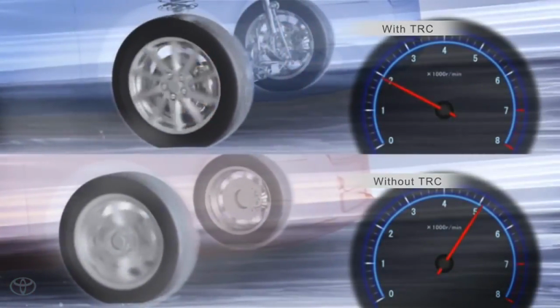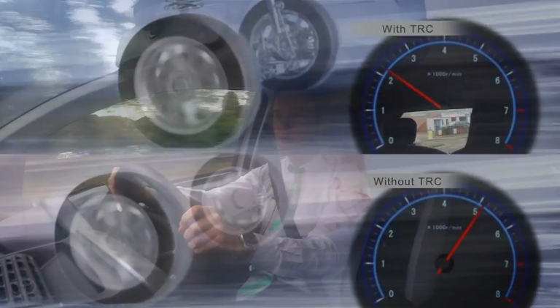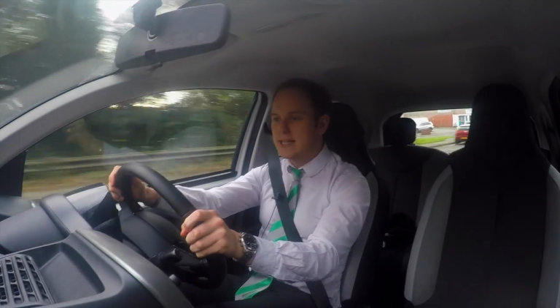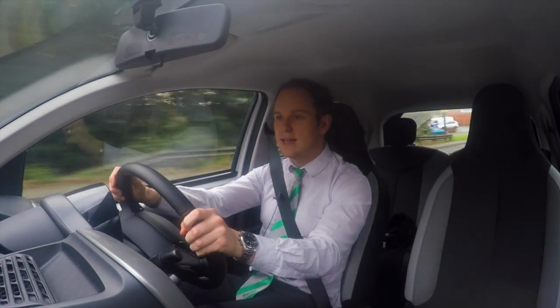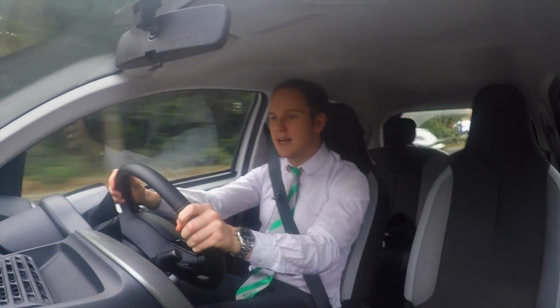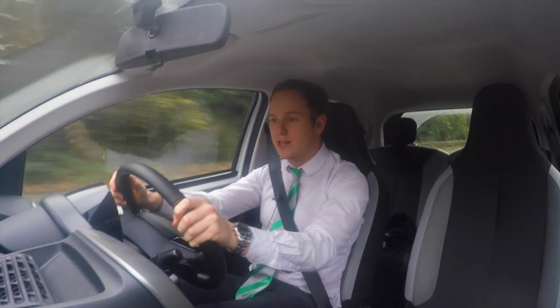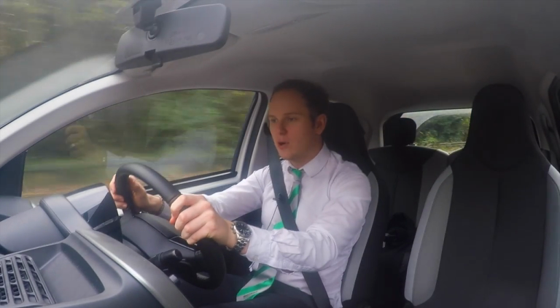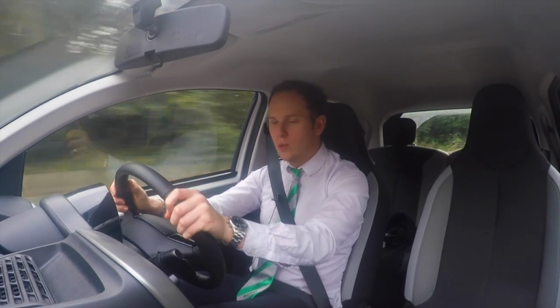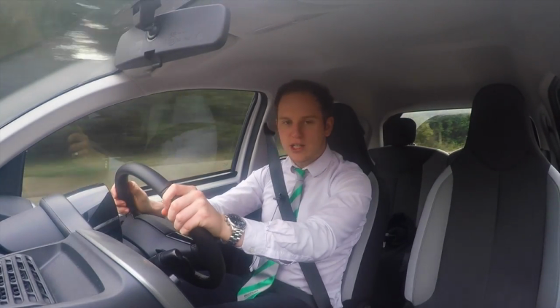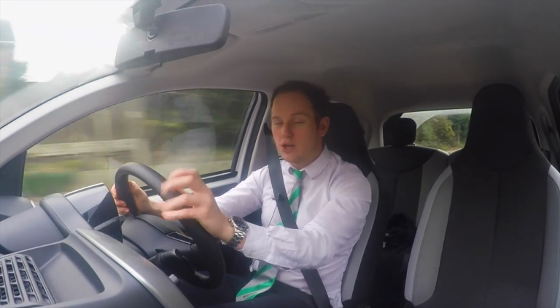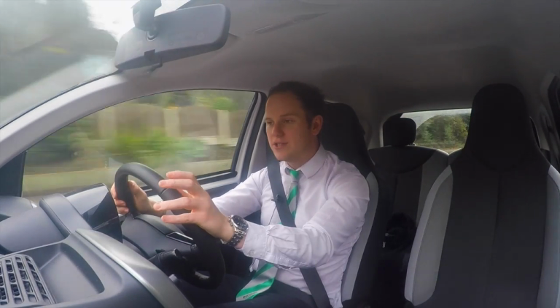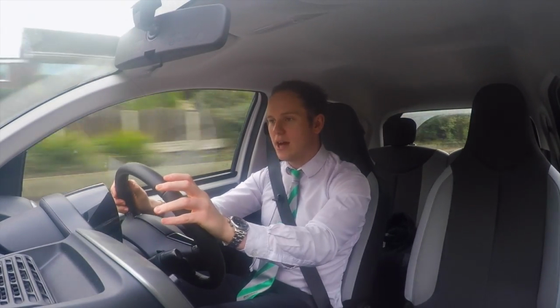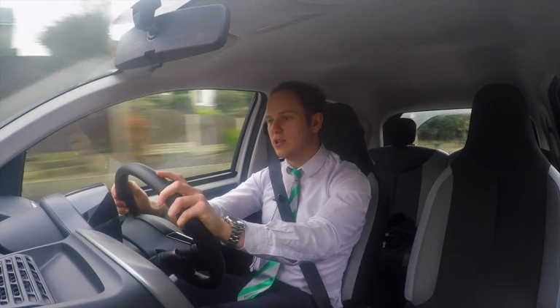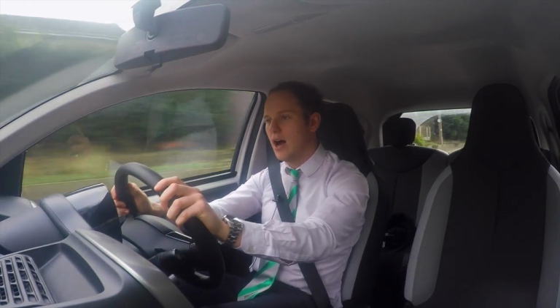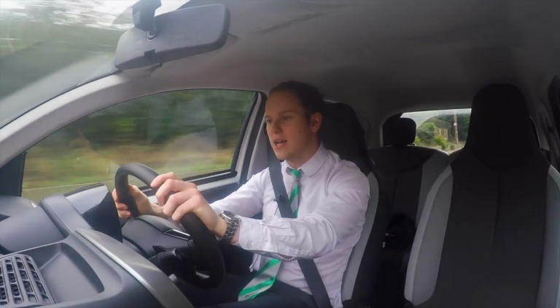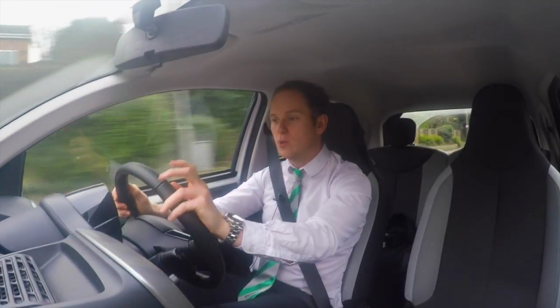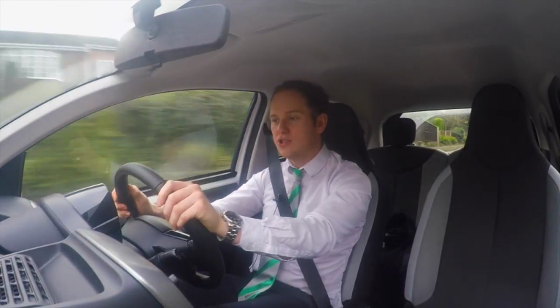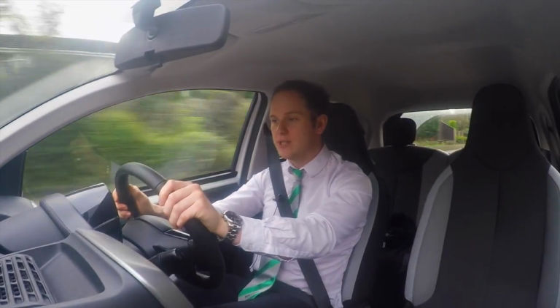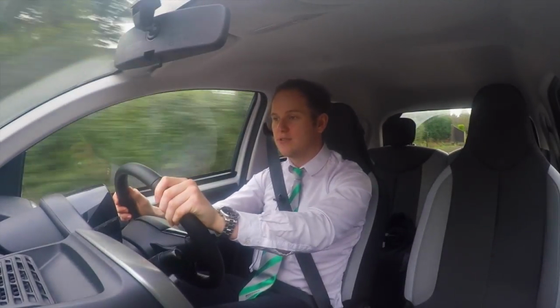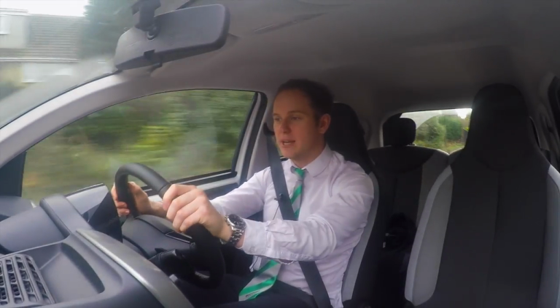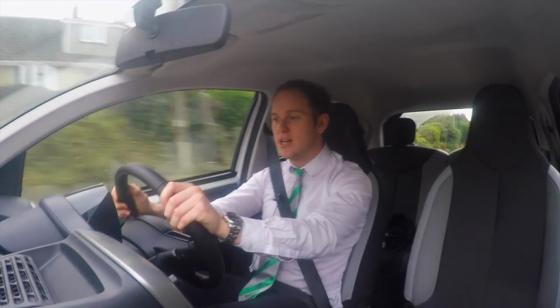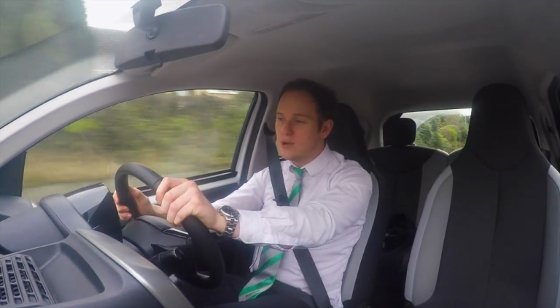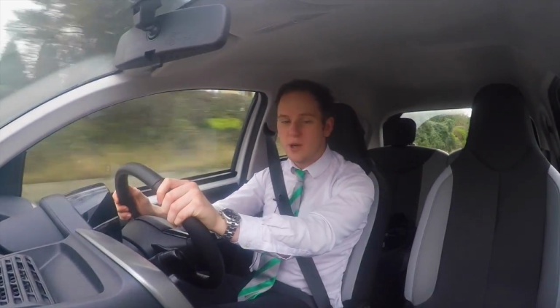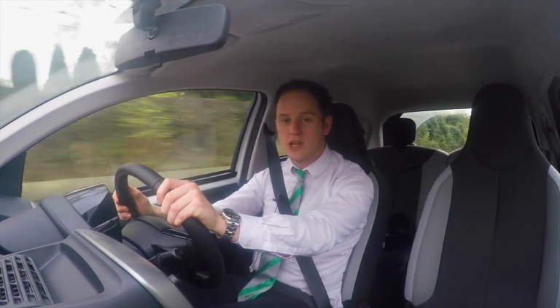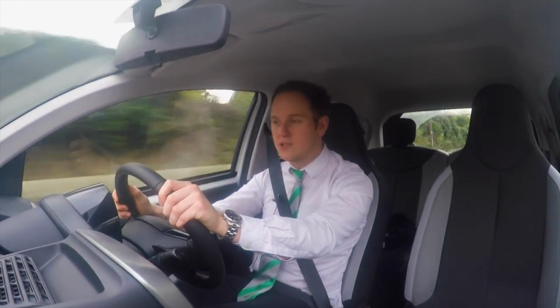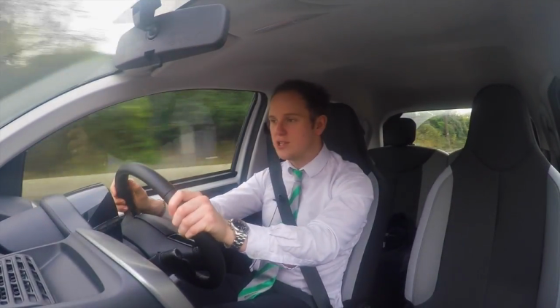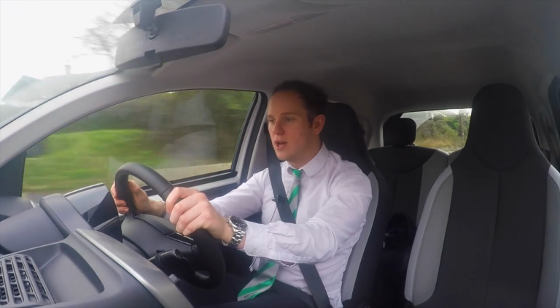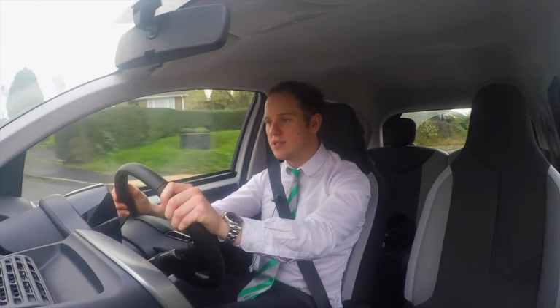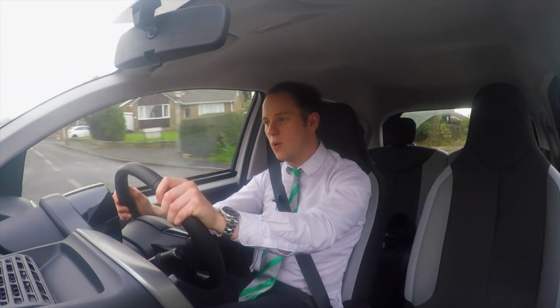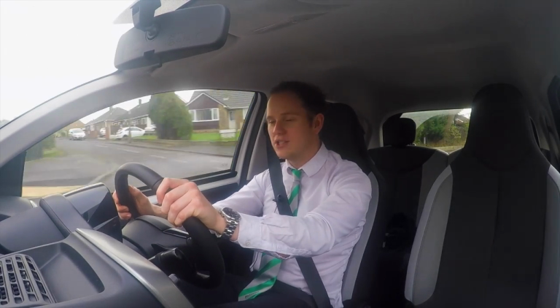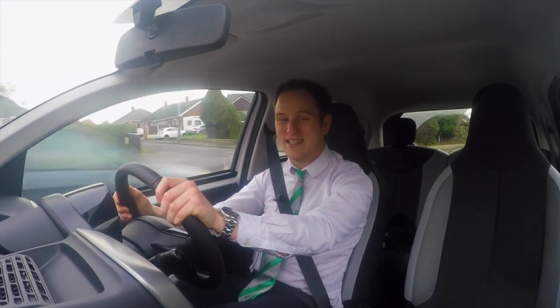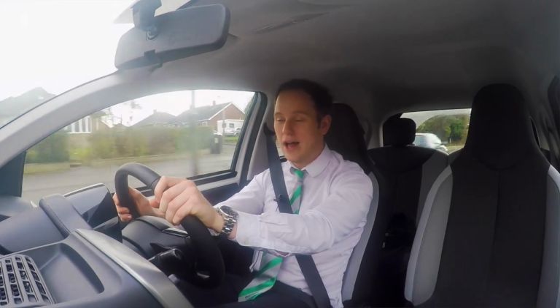But don't be misled into thinking that traction control will actually increase the traction that your car has — it will just stop your tyres from spinning. So situations where you get stuck in the snow will still require some additional help.